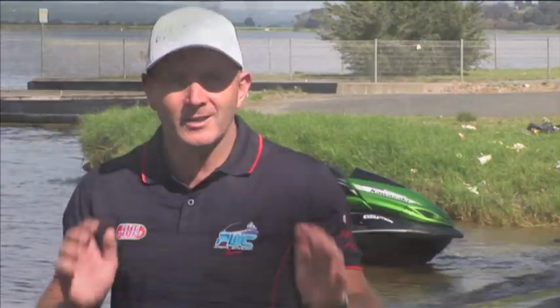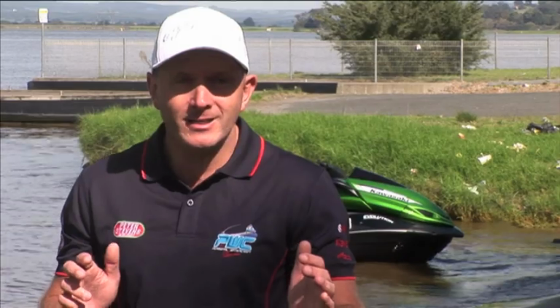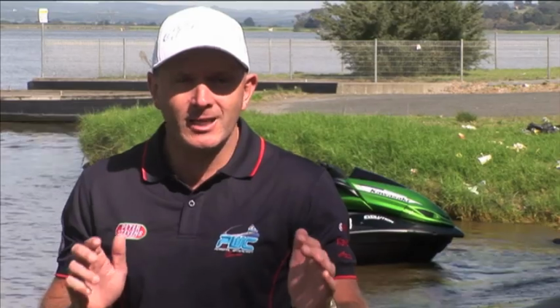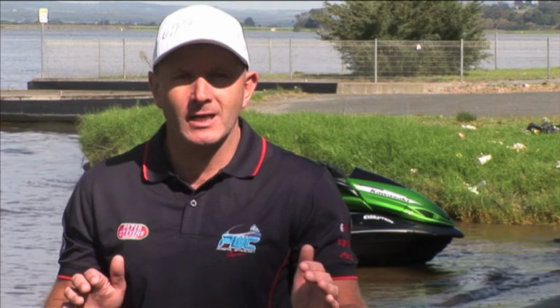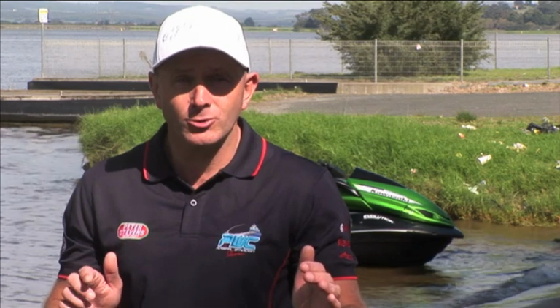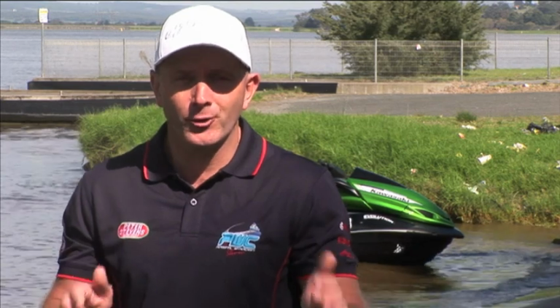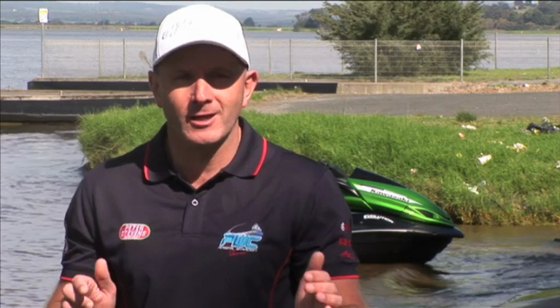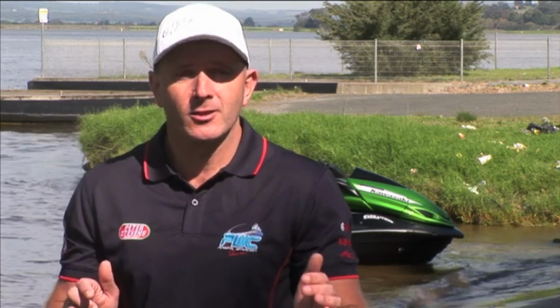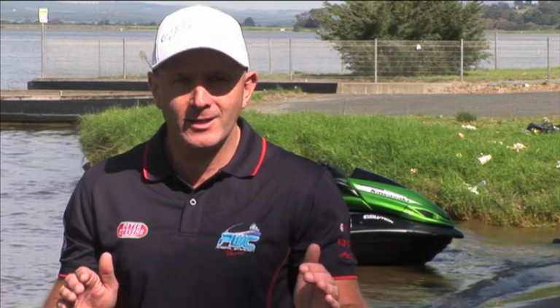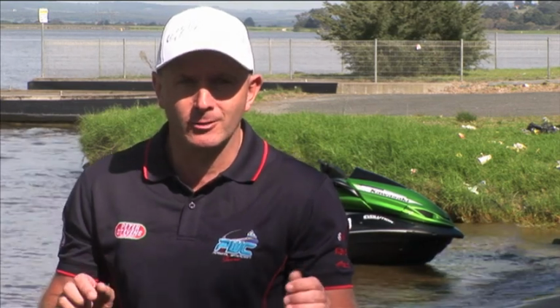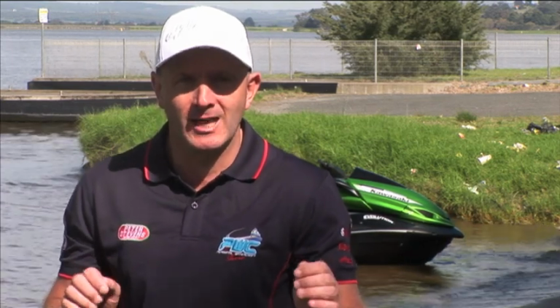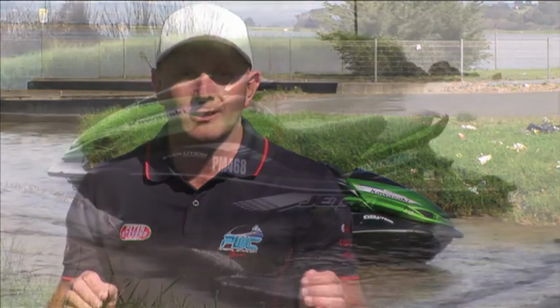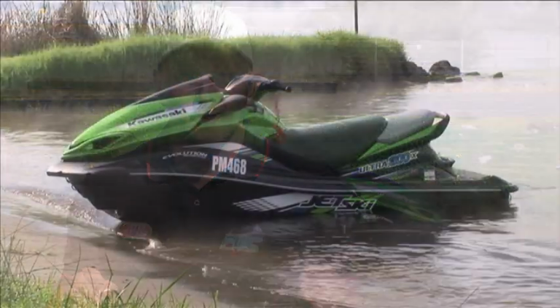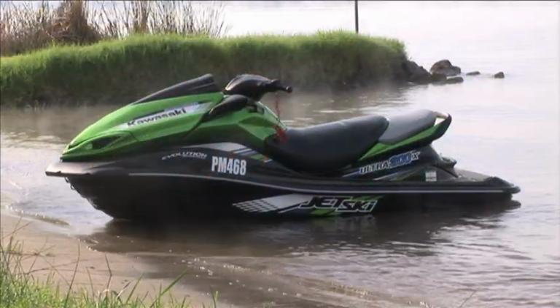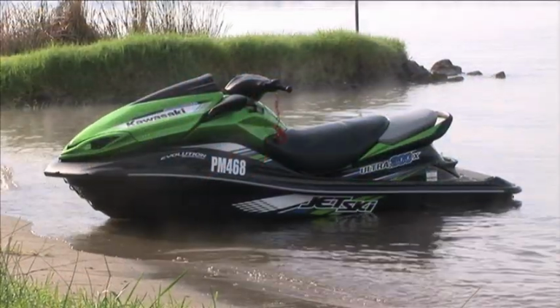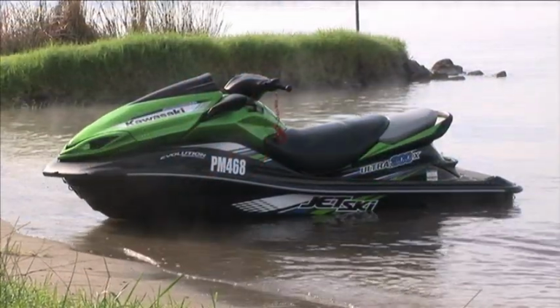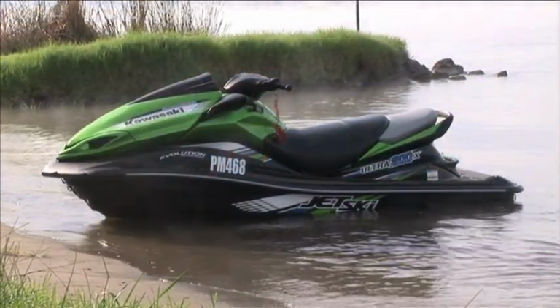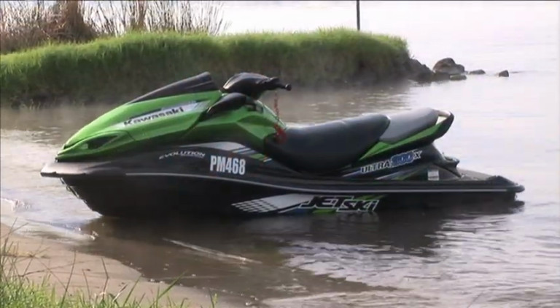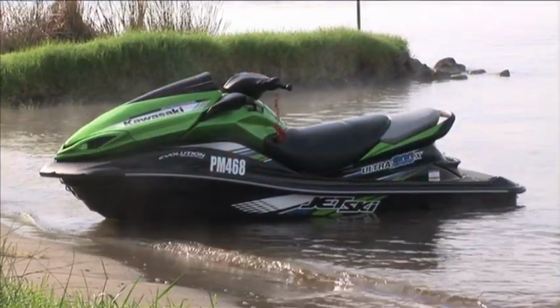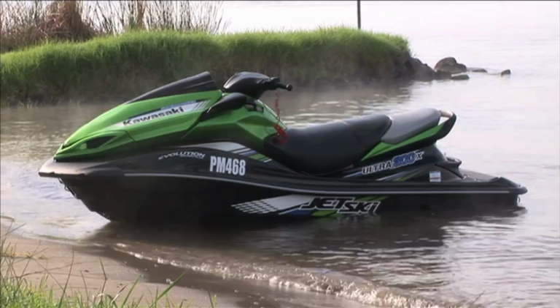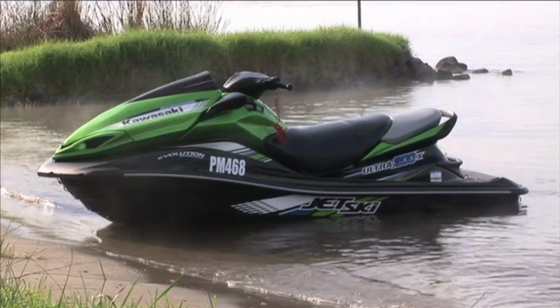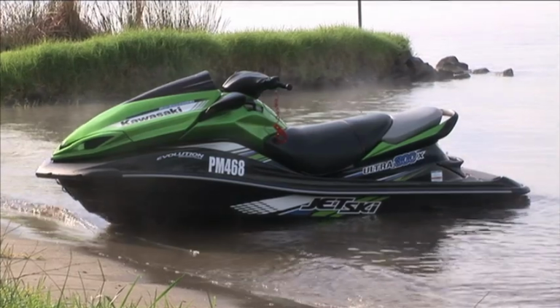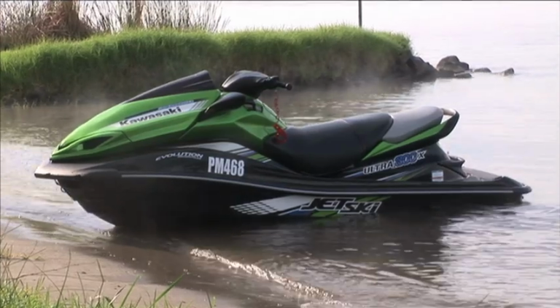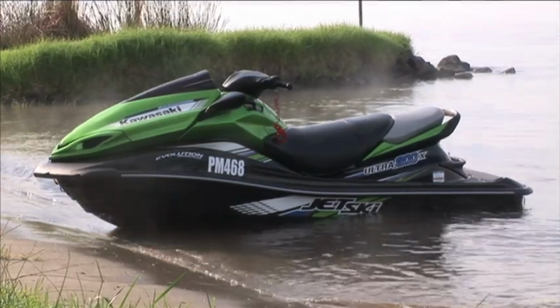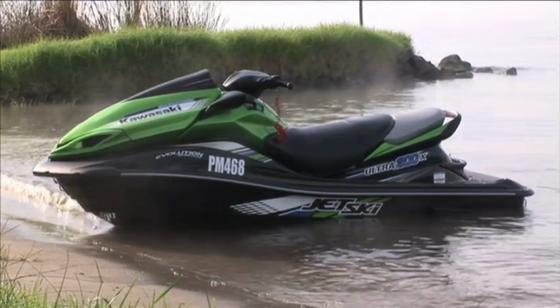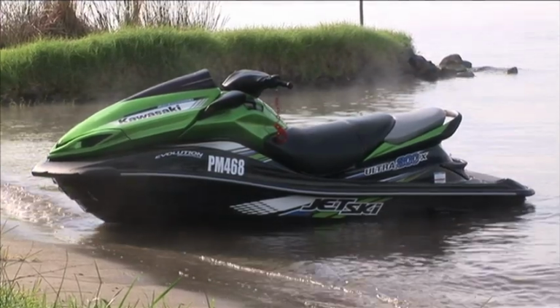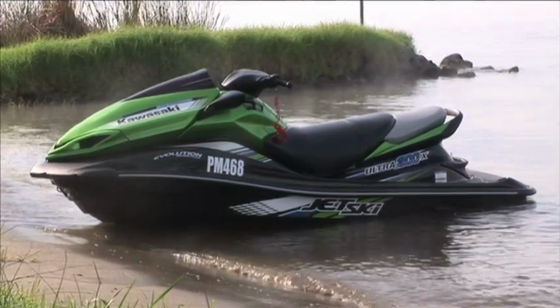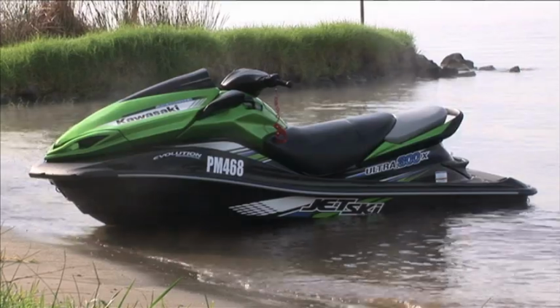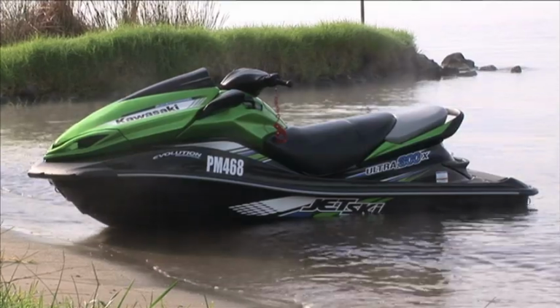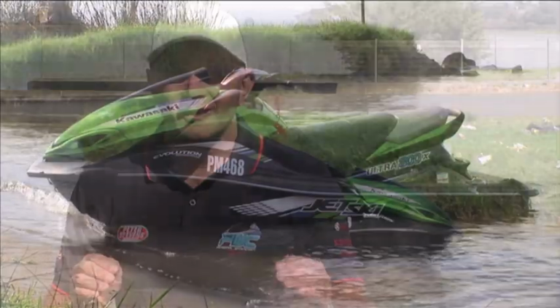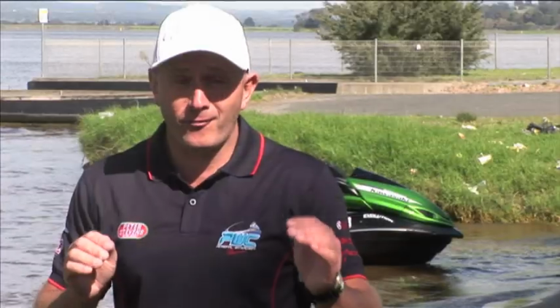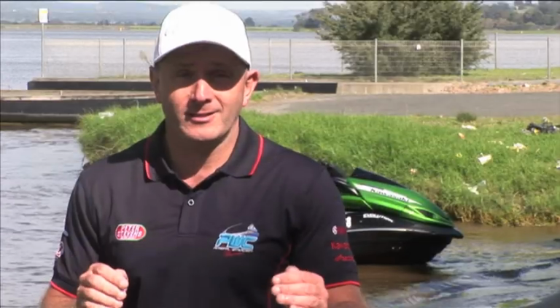Today we're testing the Kawasaki Ultra 300X, the flagship model in the Kawasaki line-up. I knew a little bit about the ski before we came out today — its performance, its power, its ocean-going abilities, and really, its fun factor.